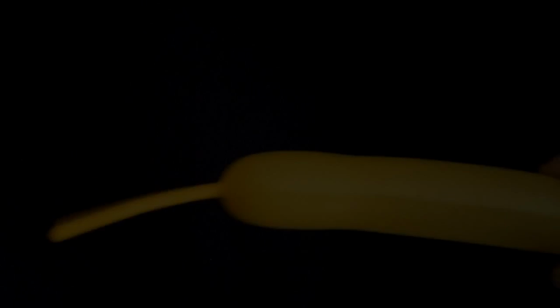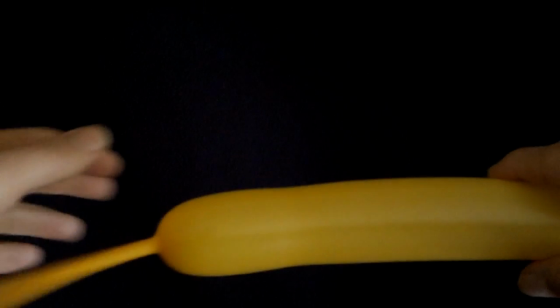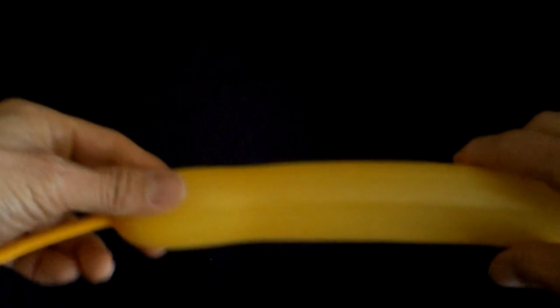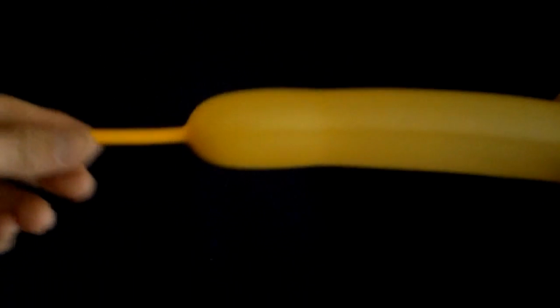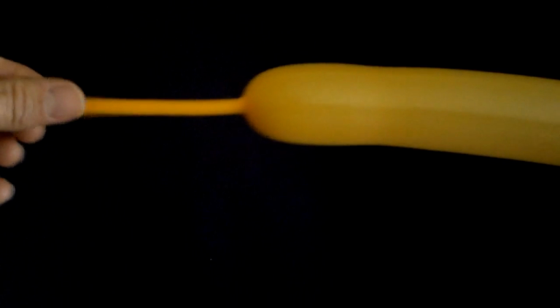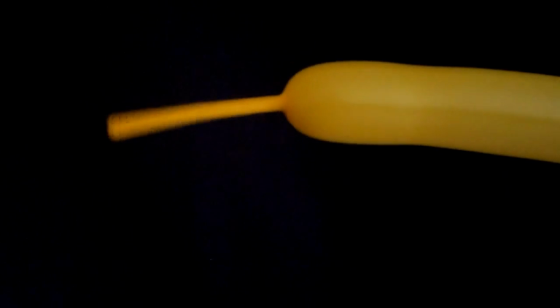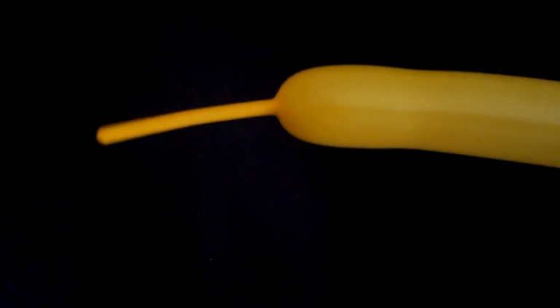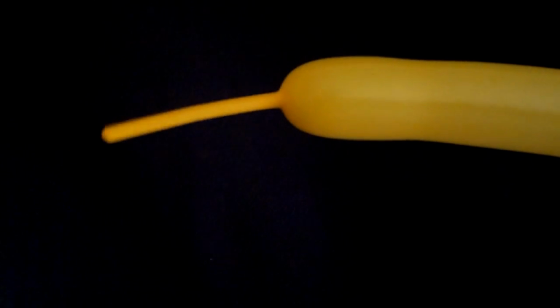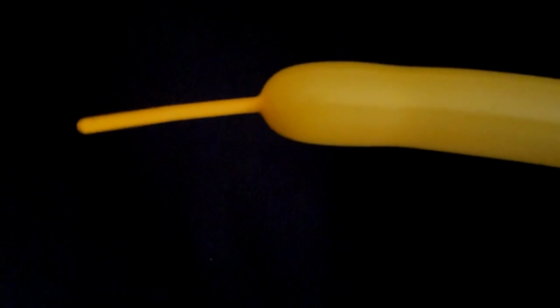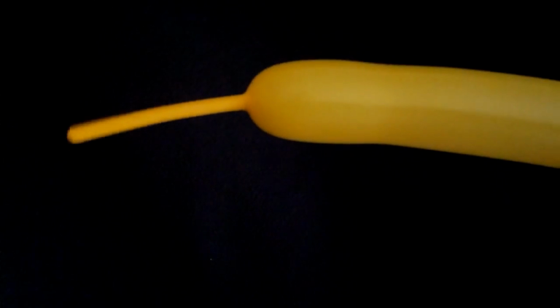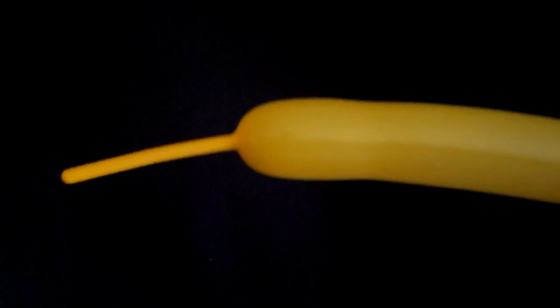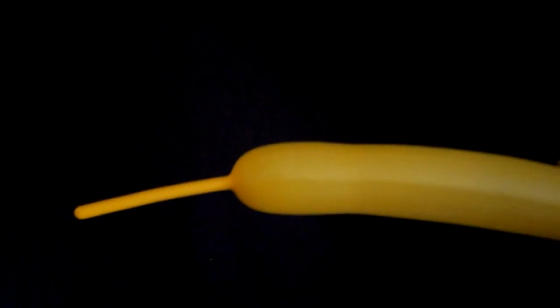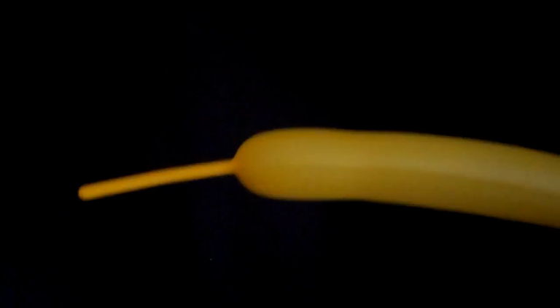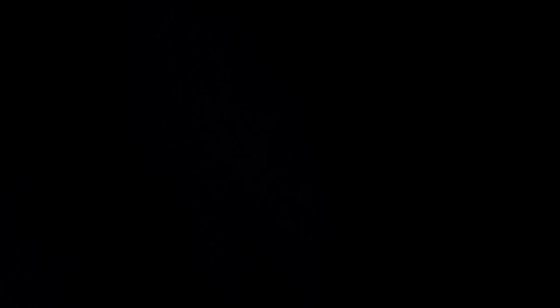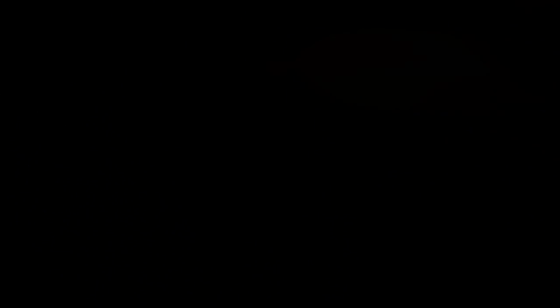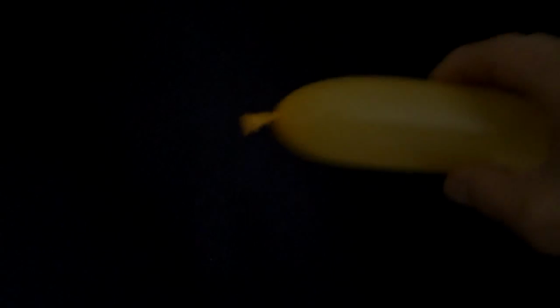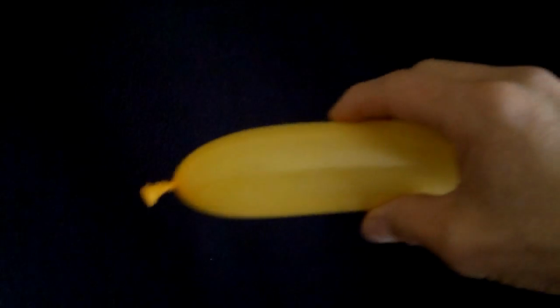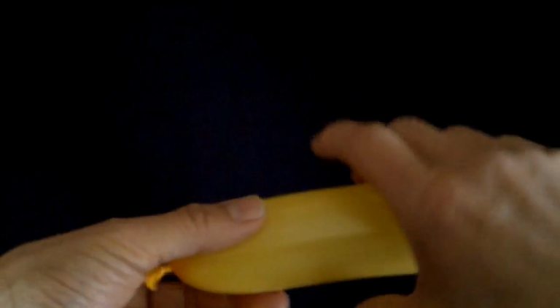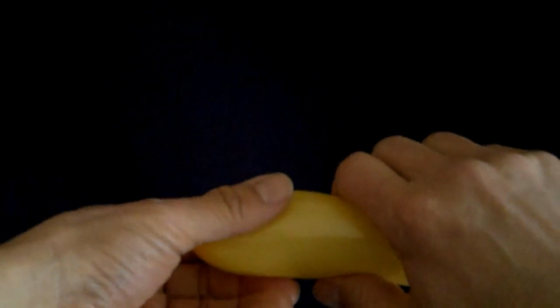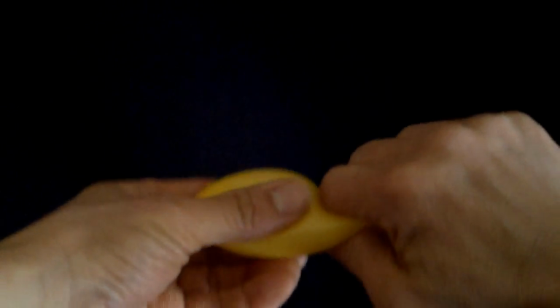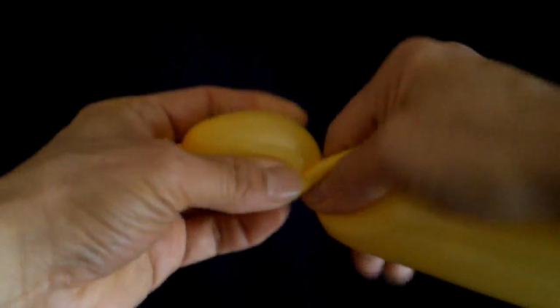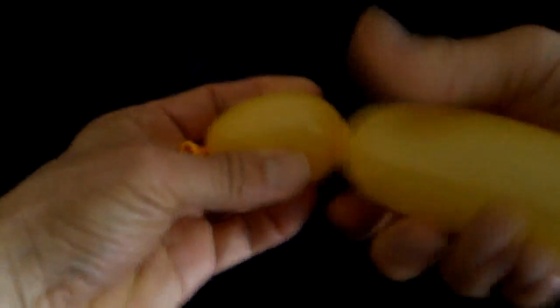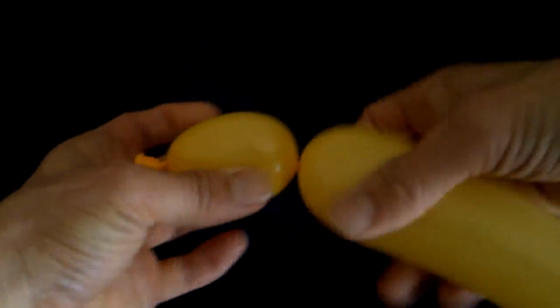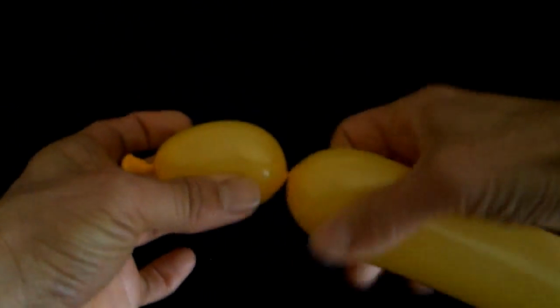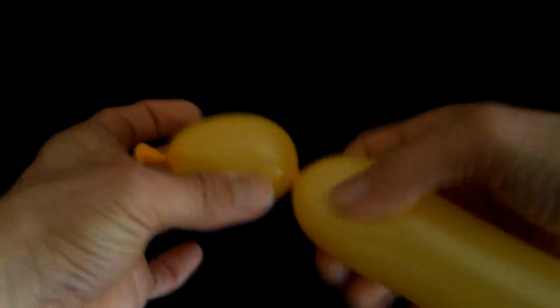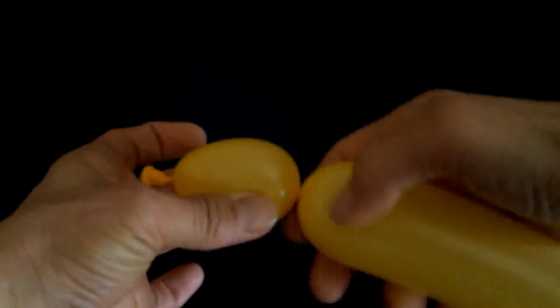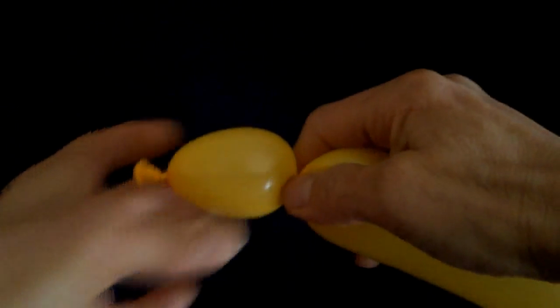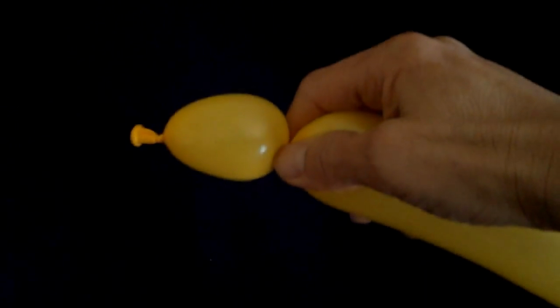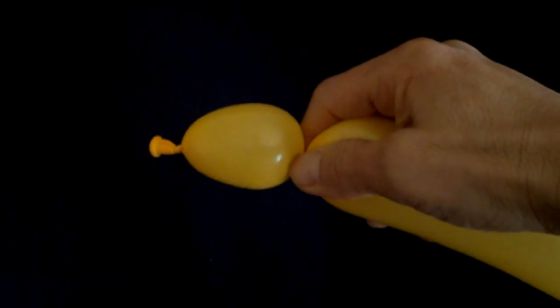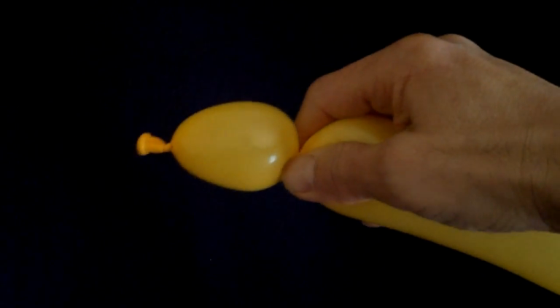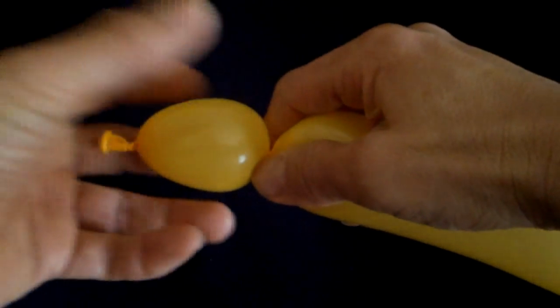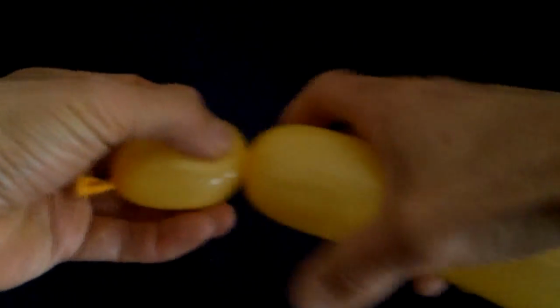Inflate your balloon leaving about four to five inches of uninflated end. To start, make a basic balloon twist about an inch and a half long.